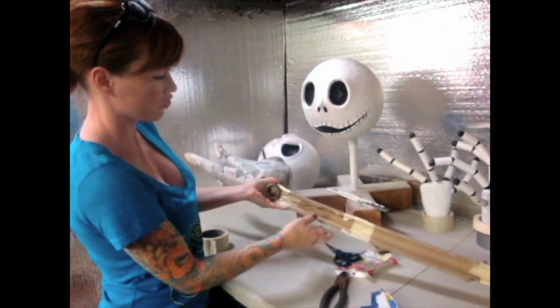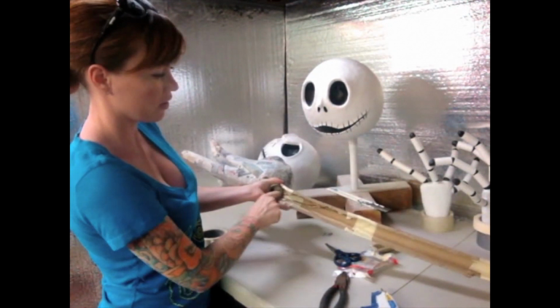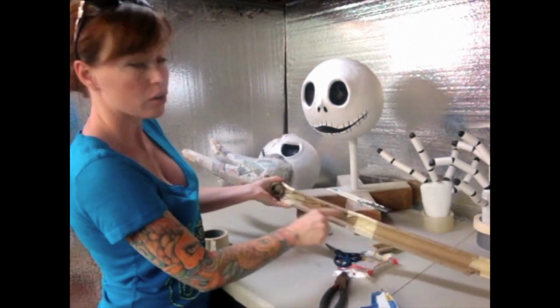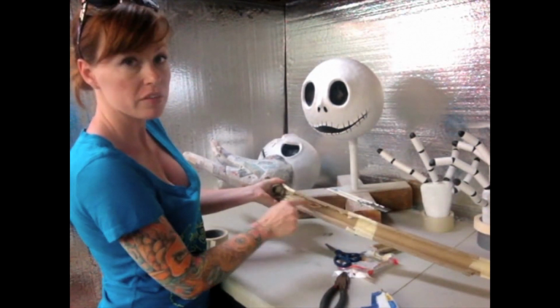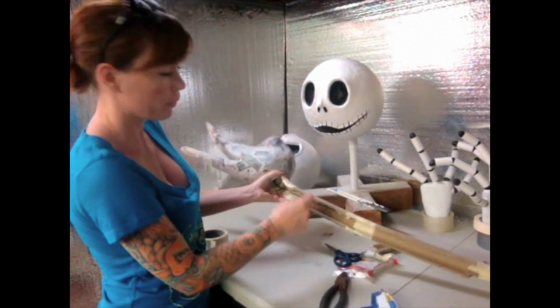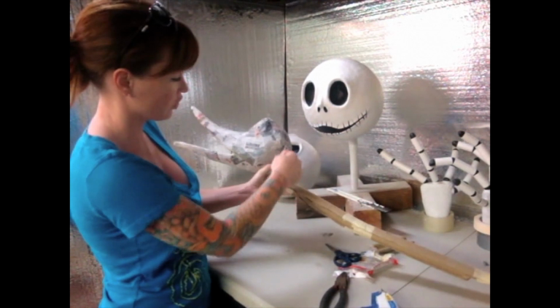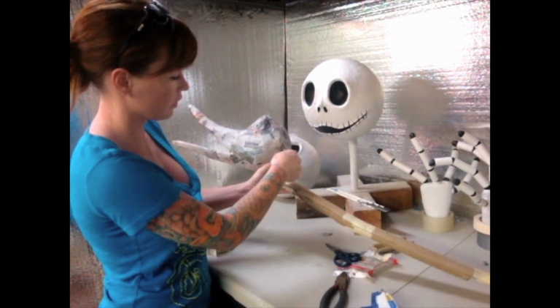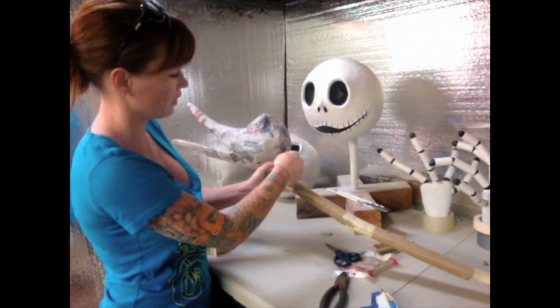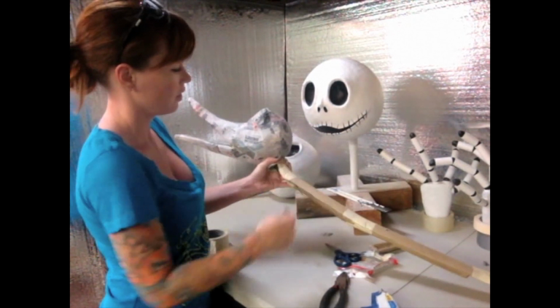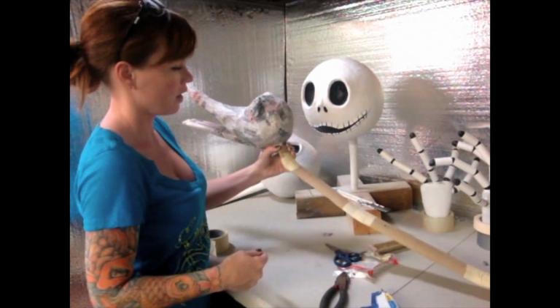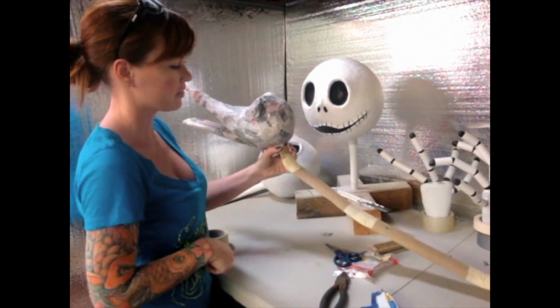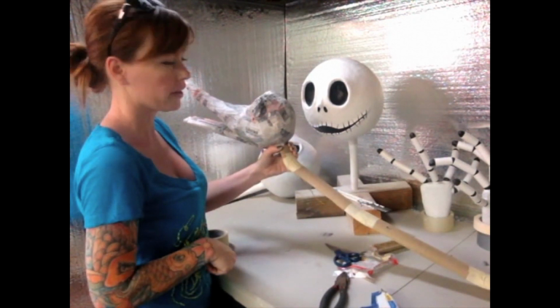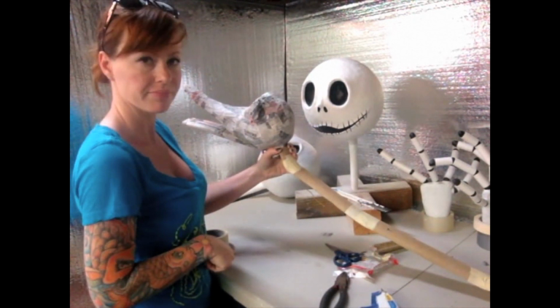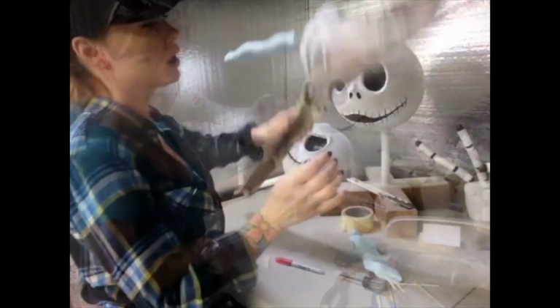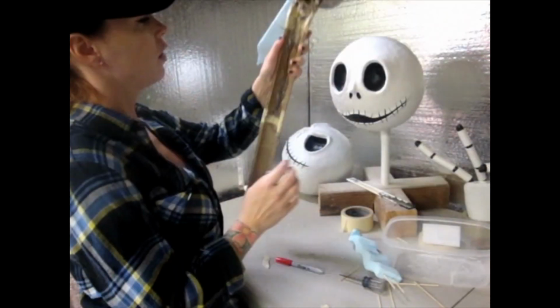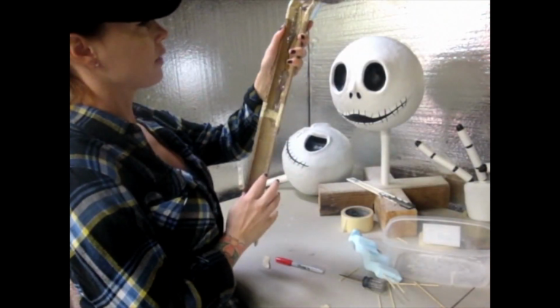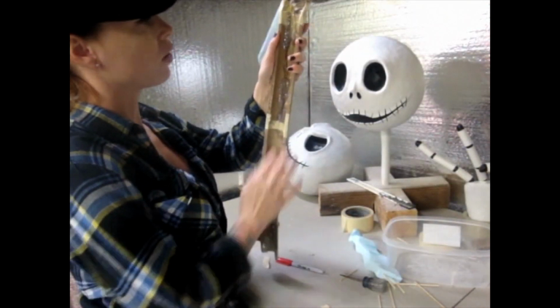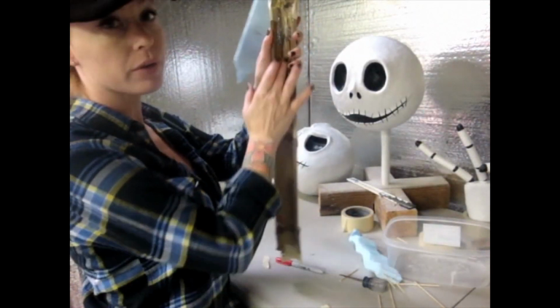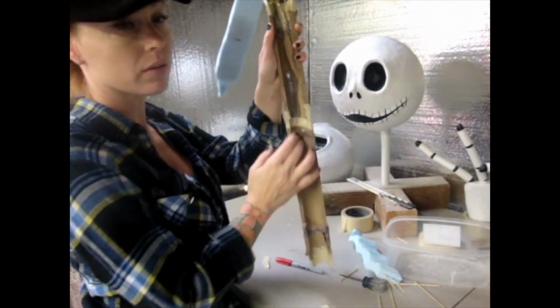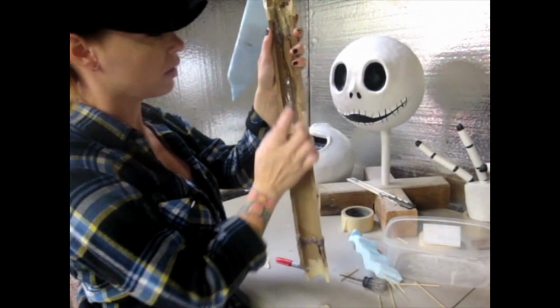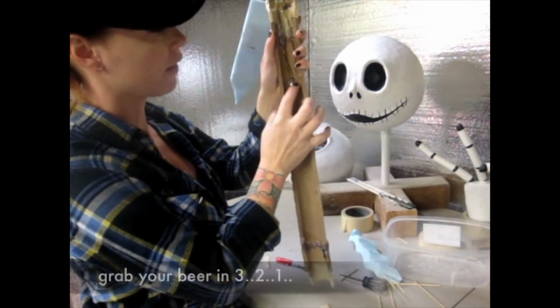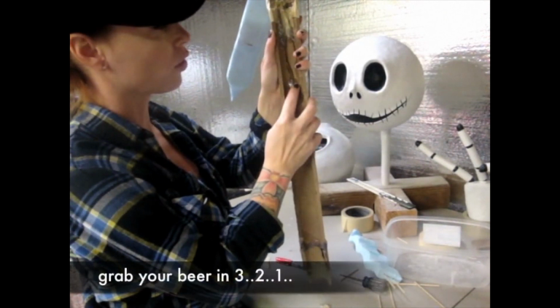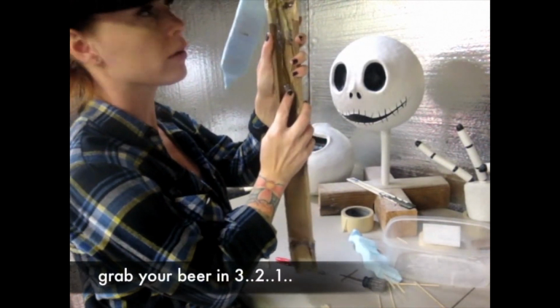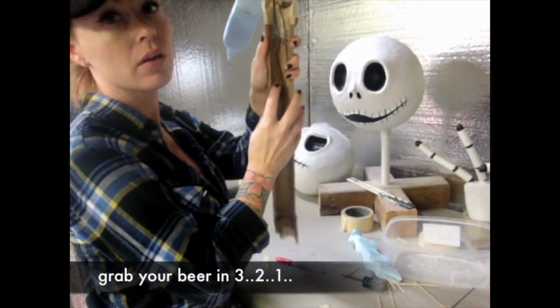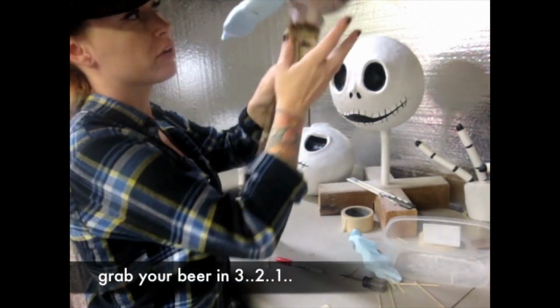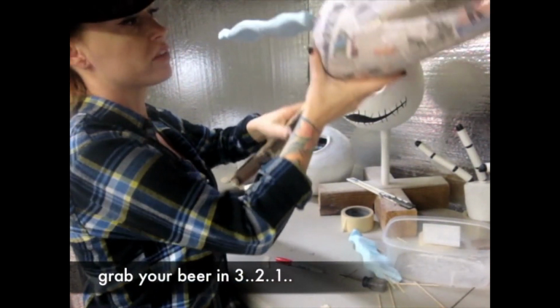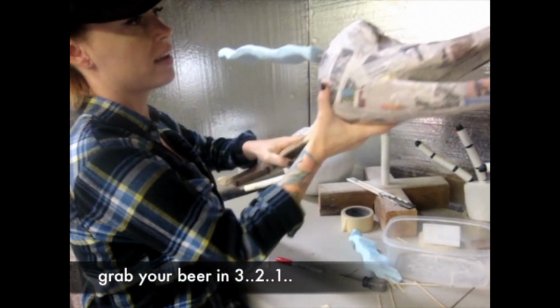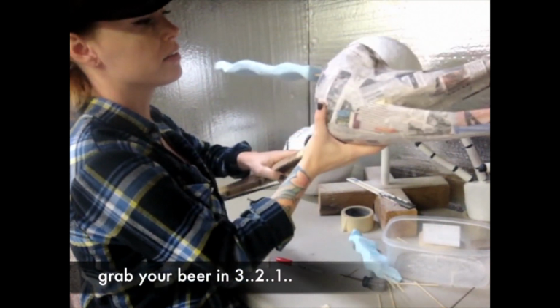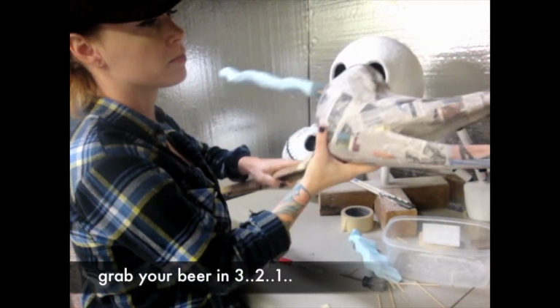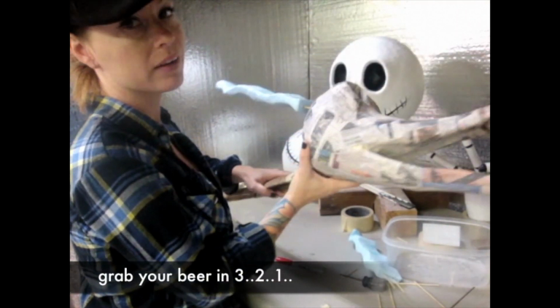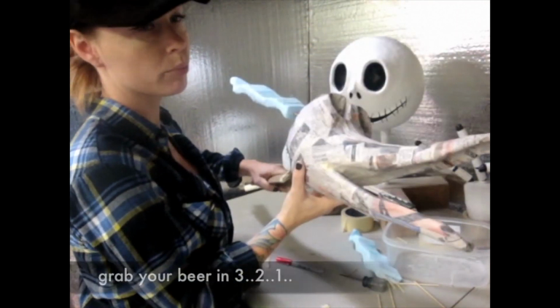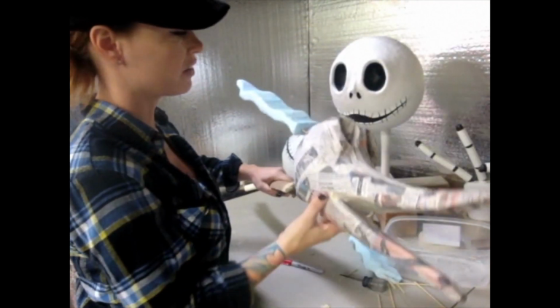Now I'm just going to glue this a whole bunch and glue it on the base of the neck. The coat hanger reinforced his head and his spine, and it's all pretty stout. Now we're going to work on his ears.